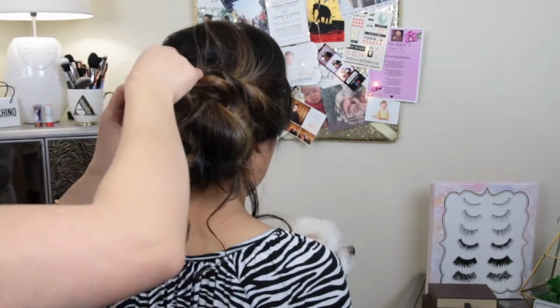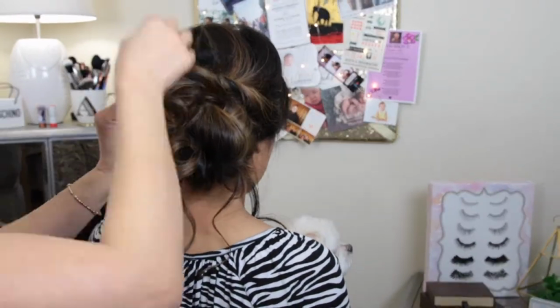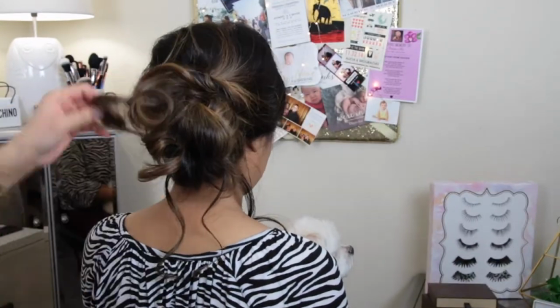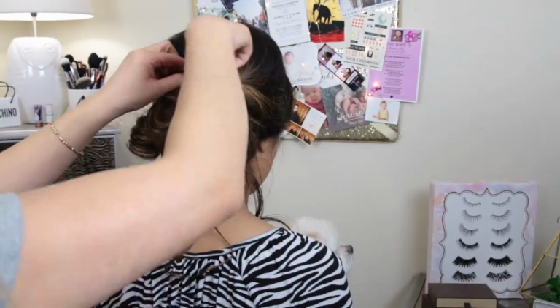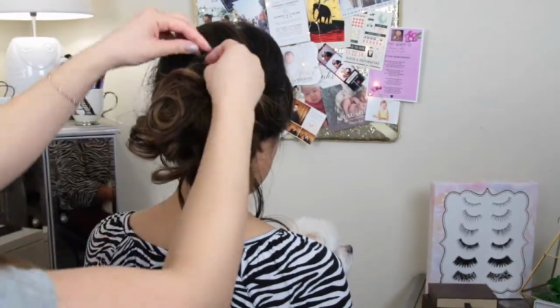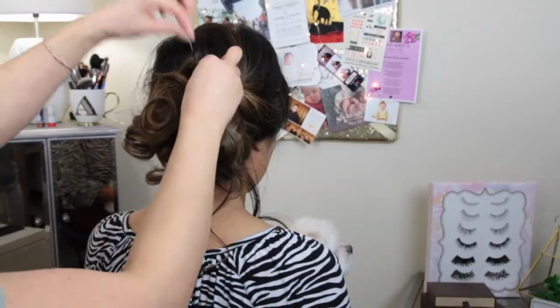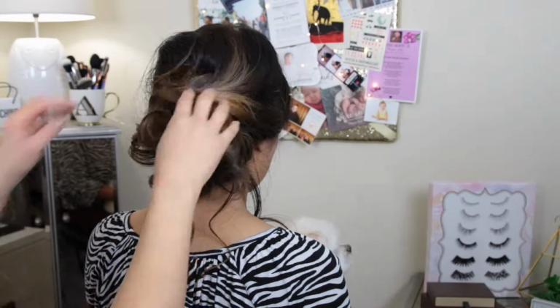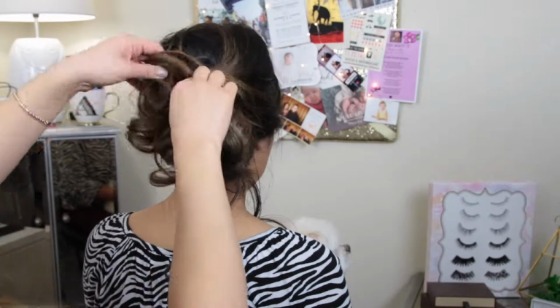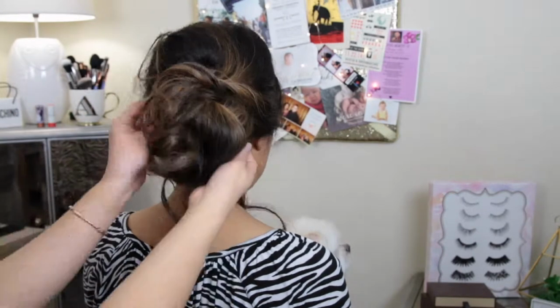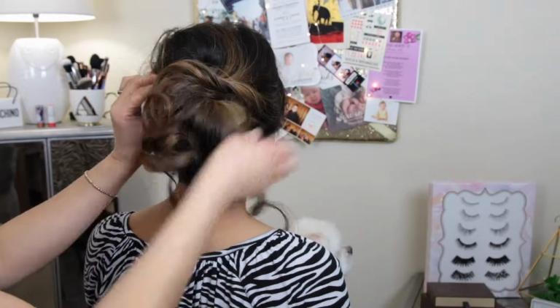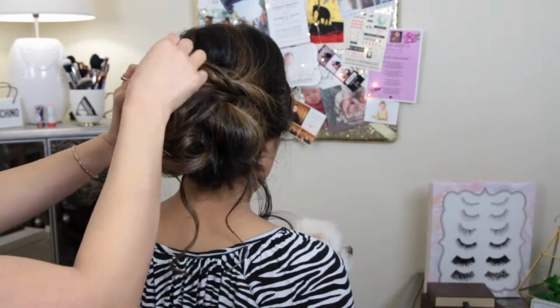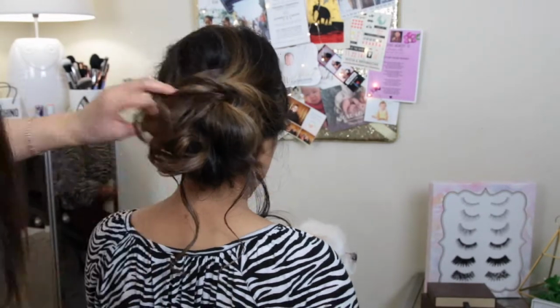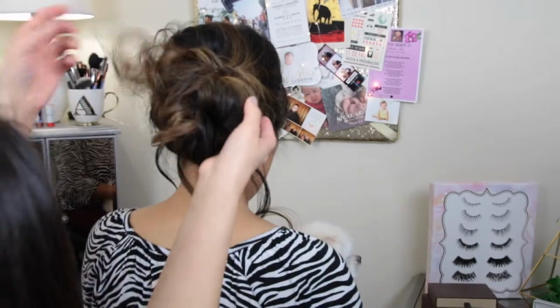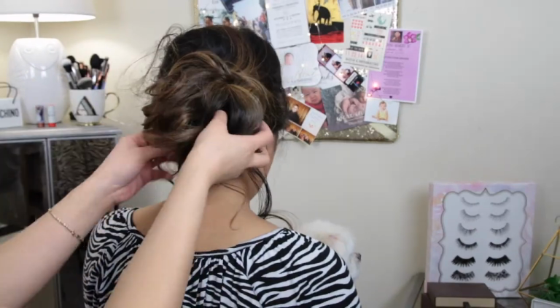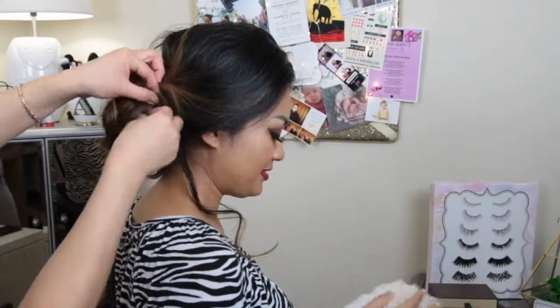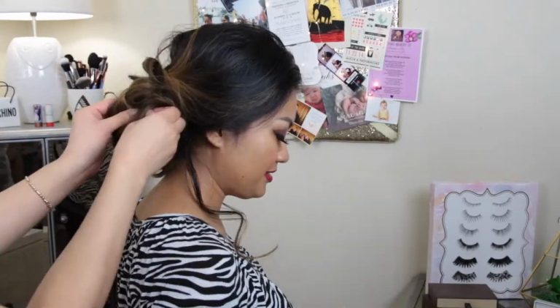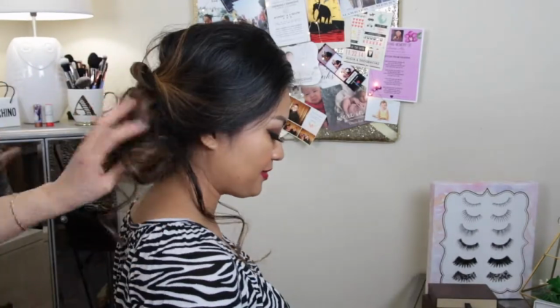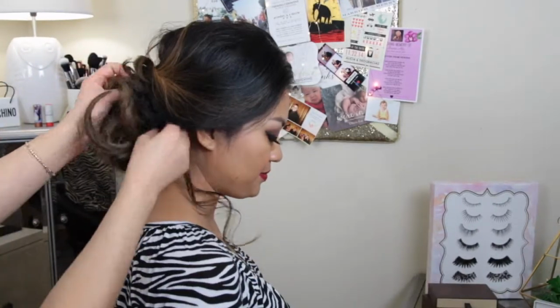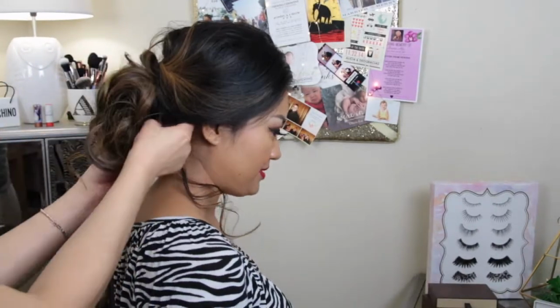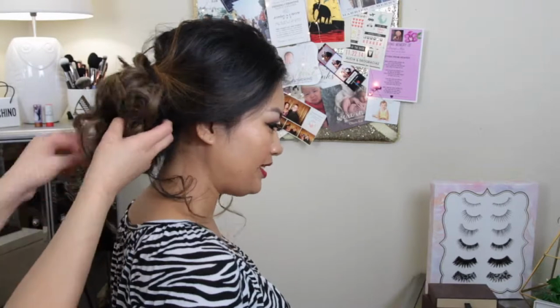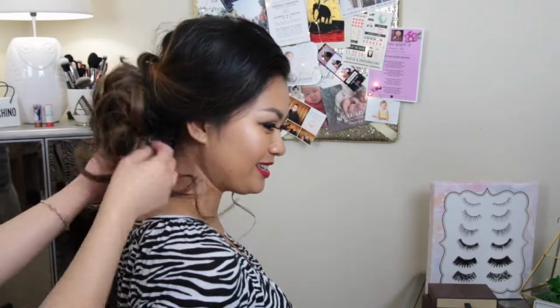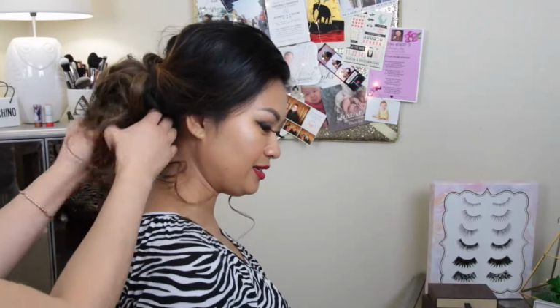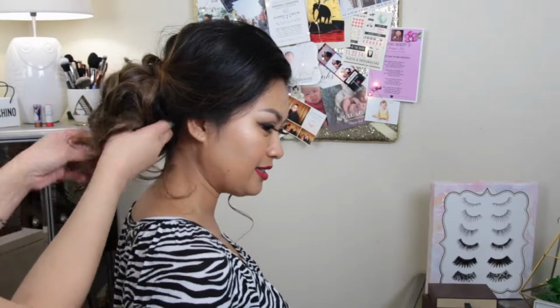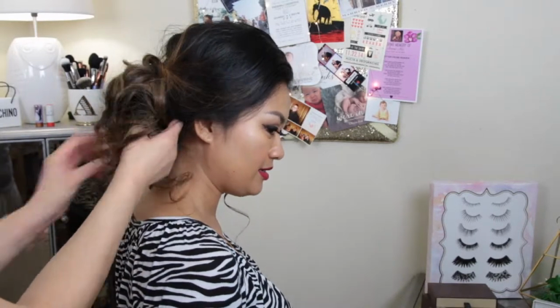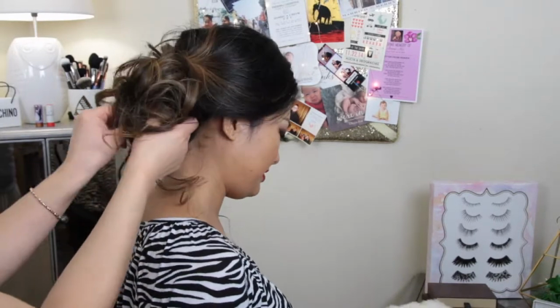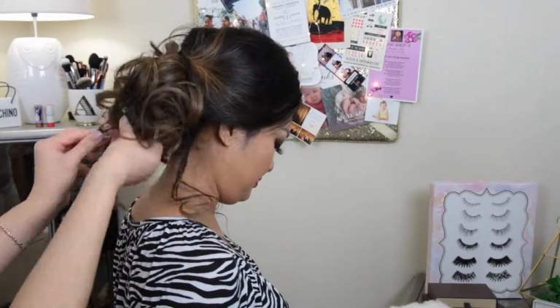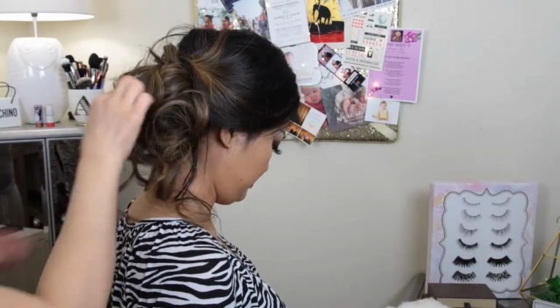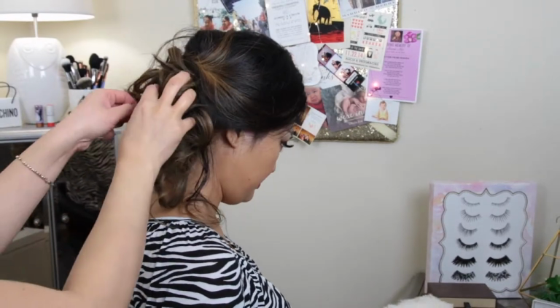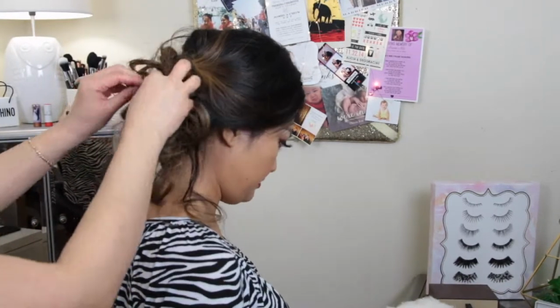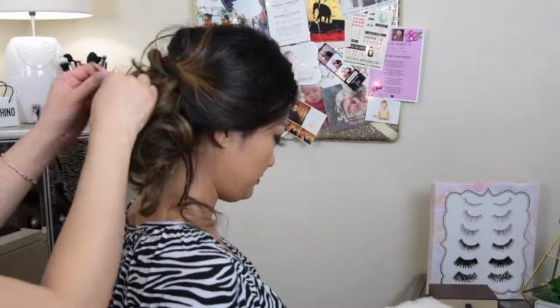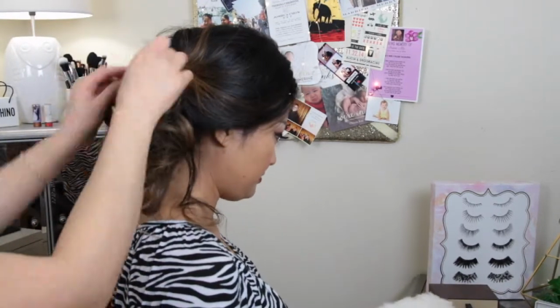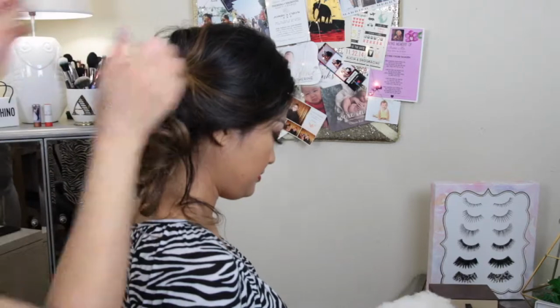And now for the fun part — we're going to take this all down and I'm going to reposition her bun. This is also going to be an updo, but it's going to be placed on the back bottom of her neck. And I'm also going to incorporate a headband piece for this look.